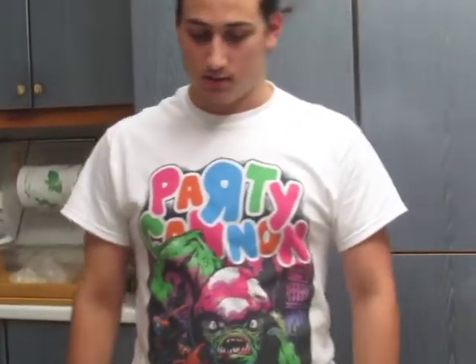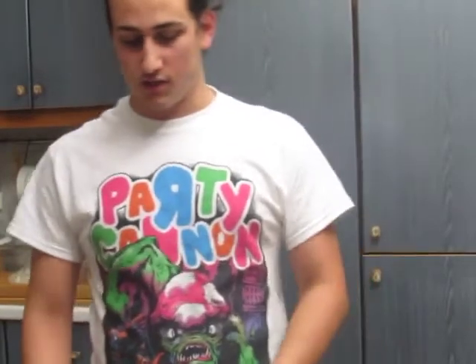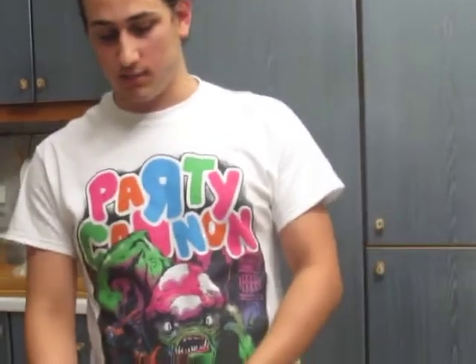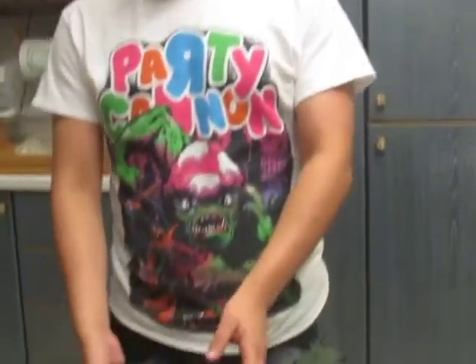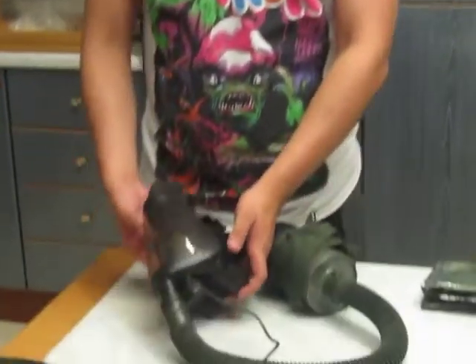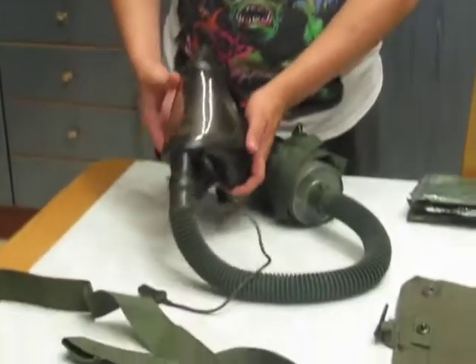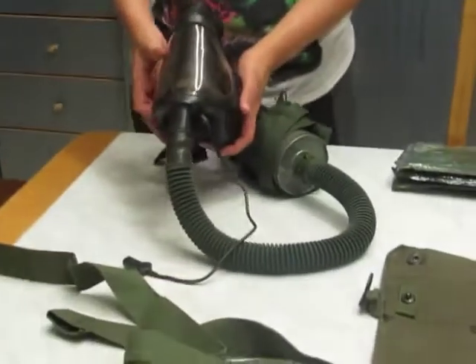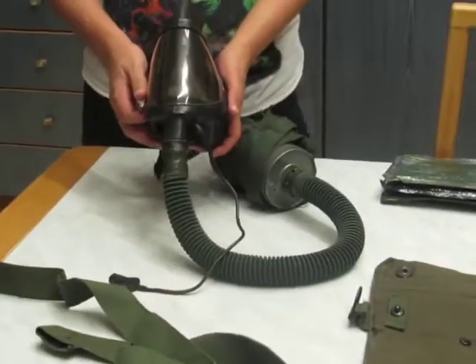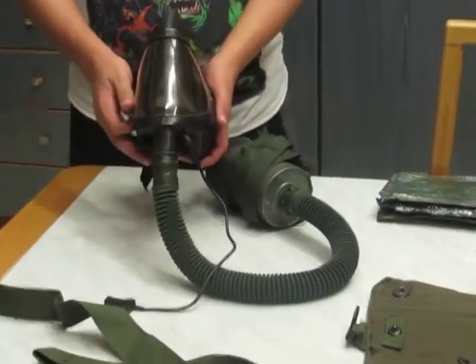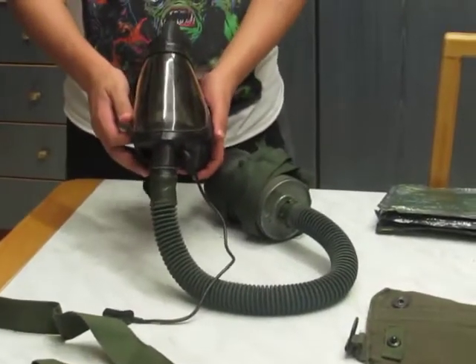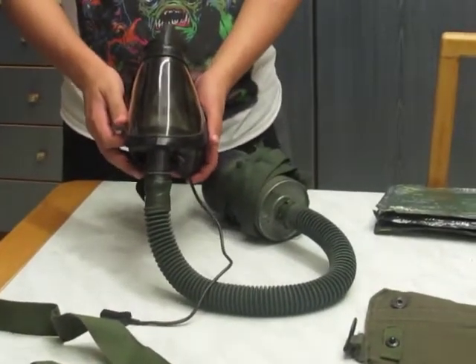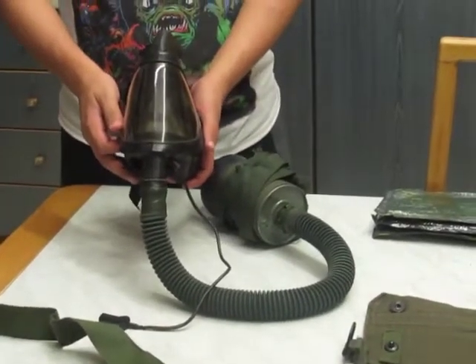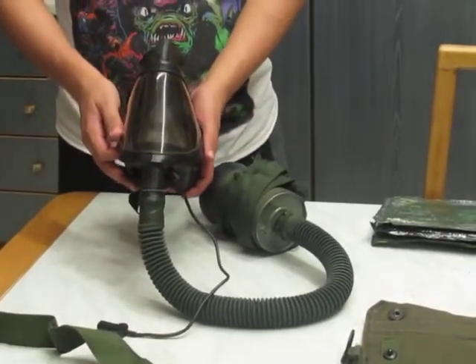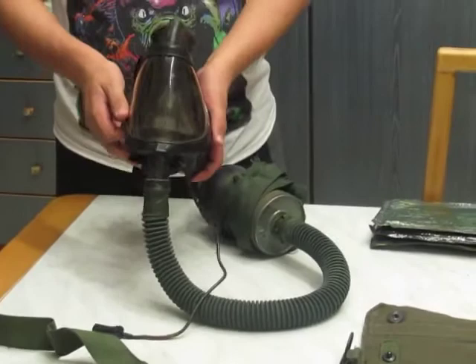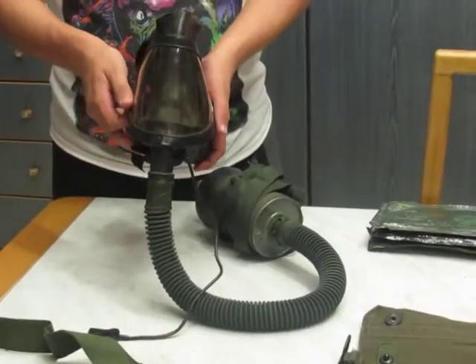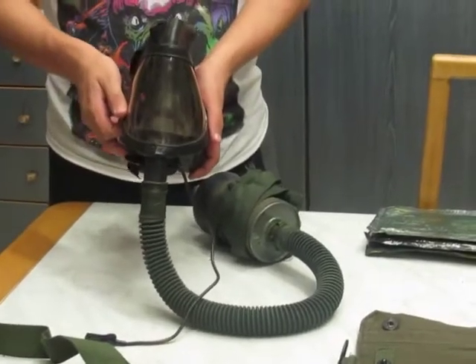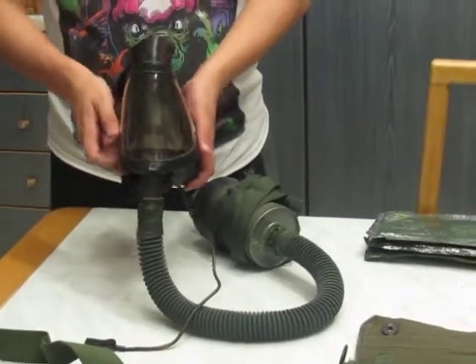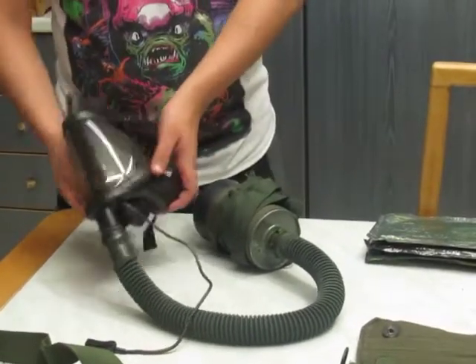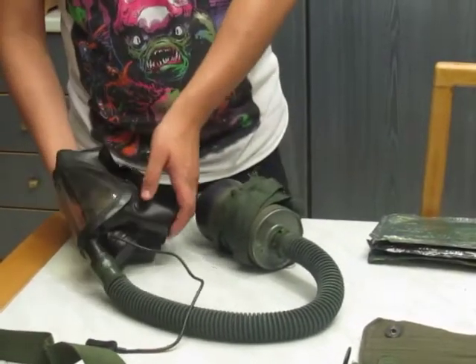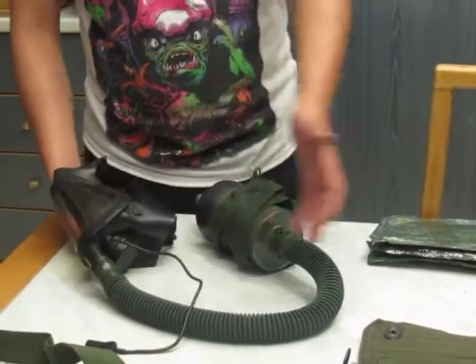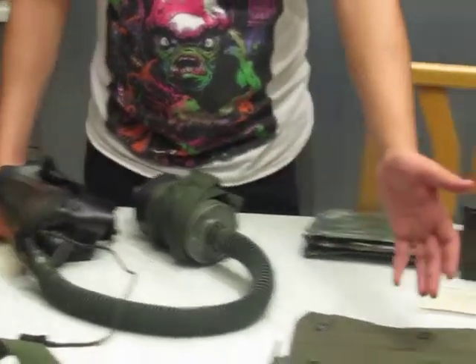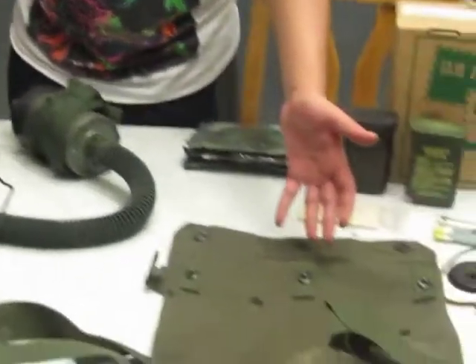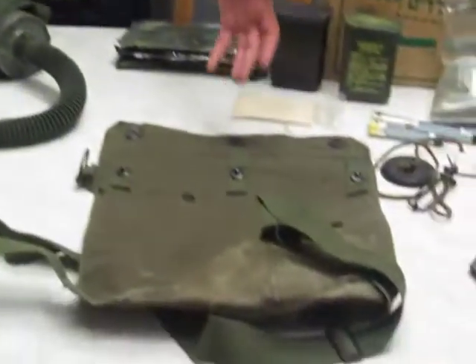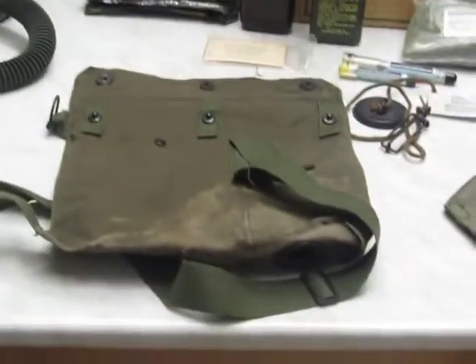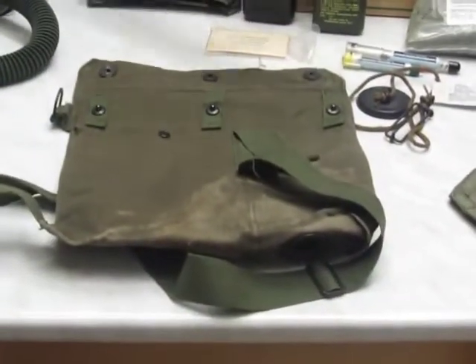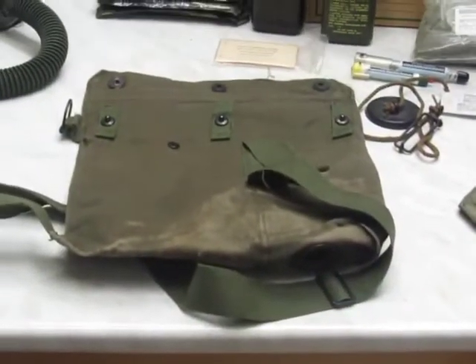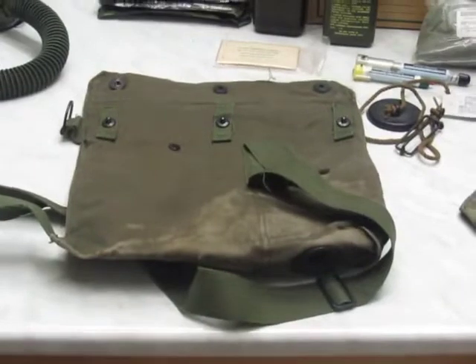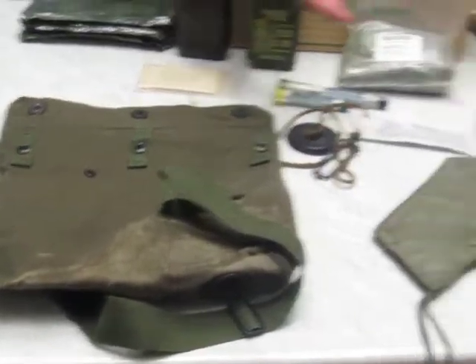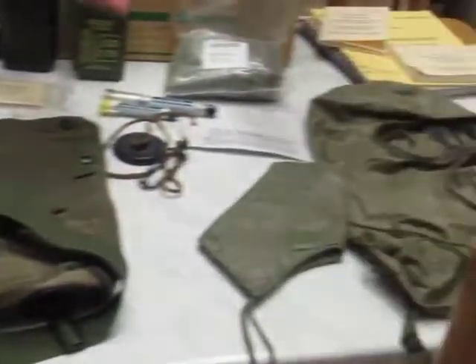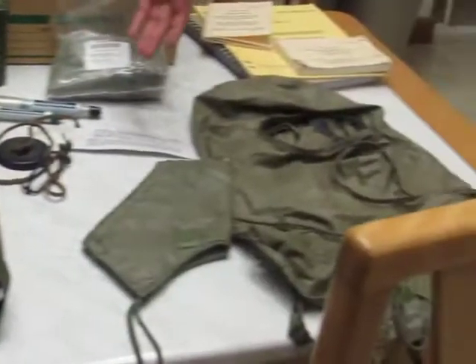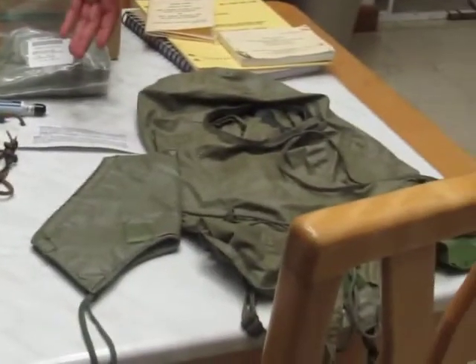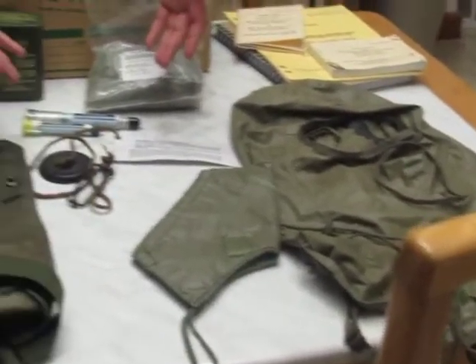The first item in this box was the M25A1 tank crew respirator, along with its related carrier, hood, and waterproofing equipment.